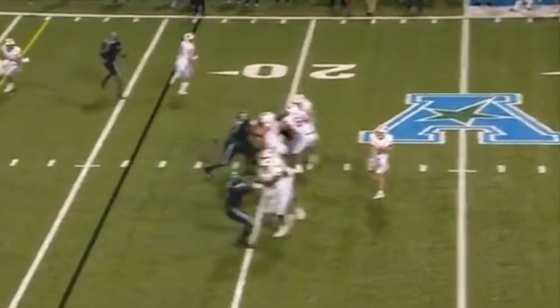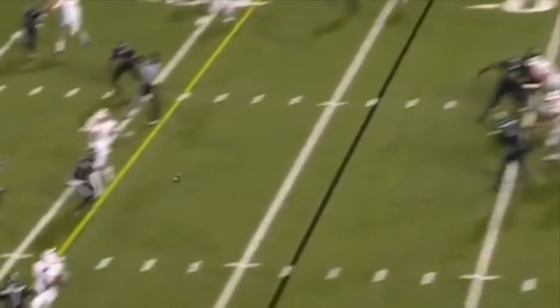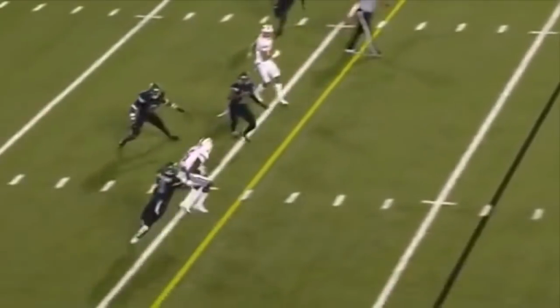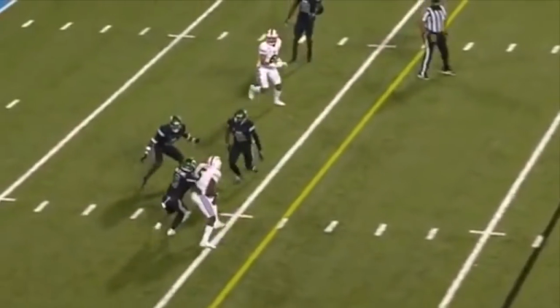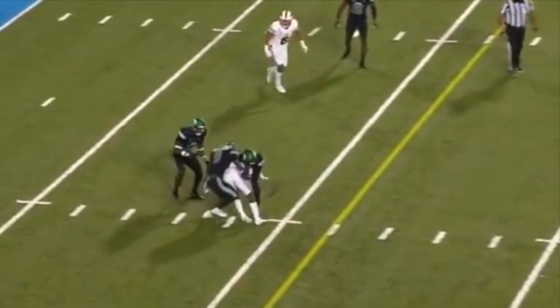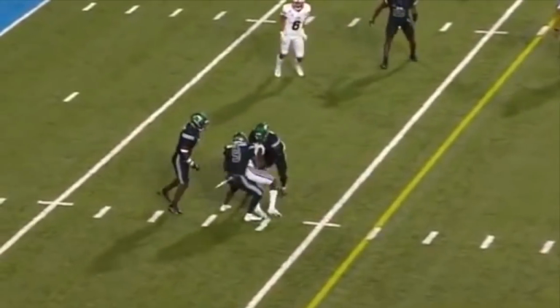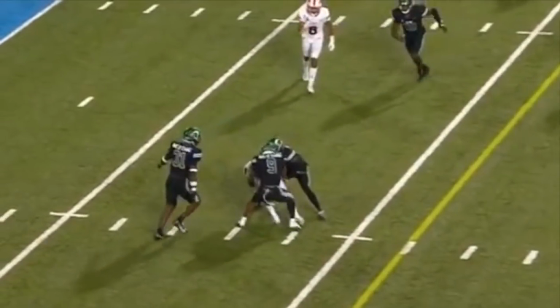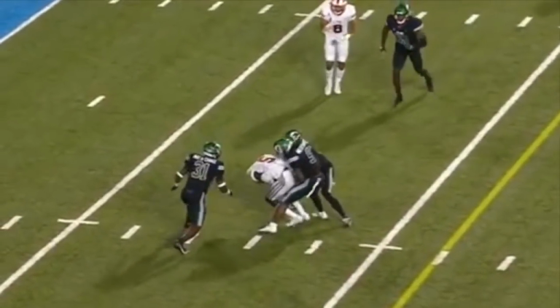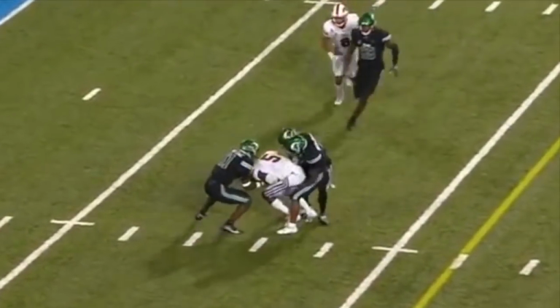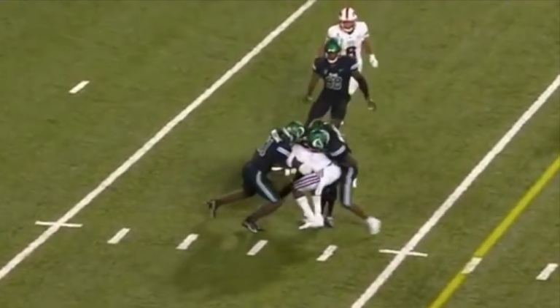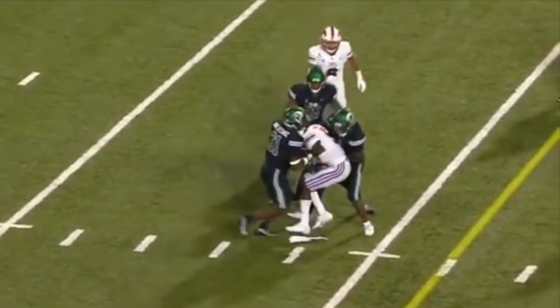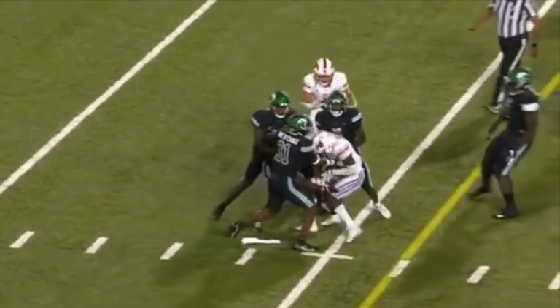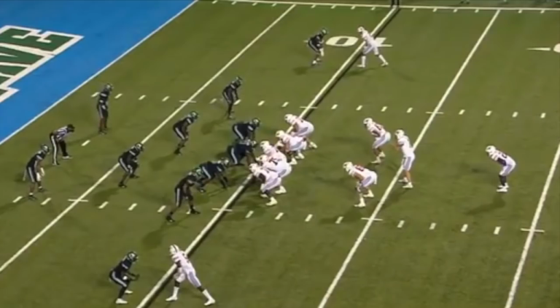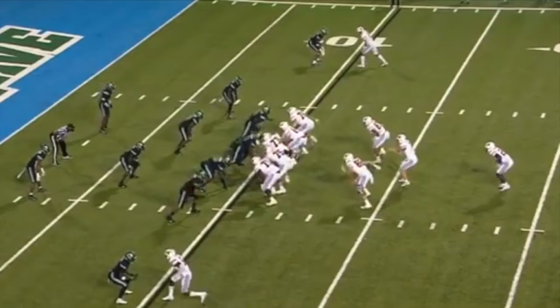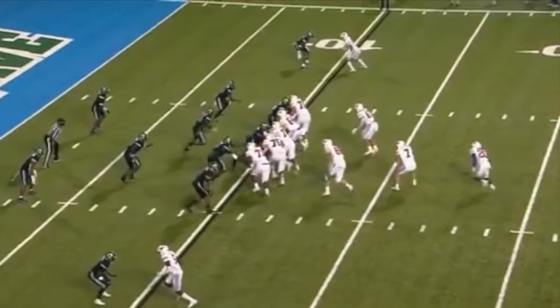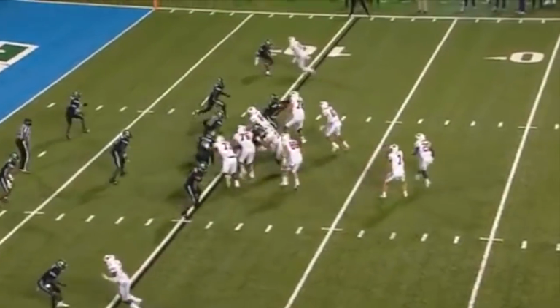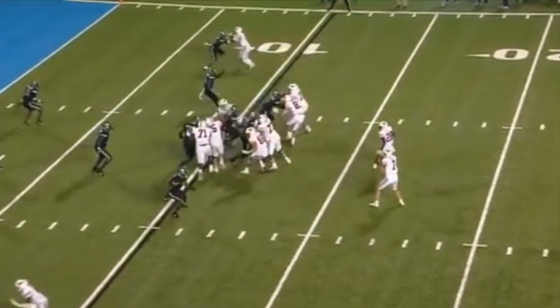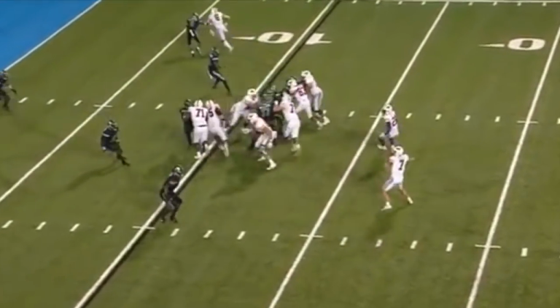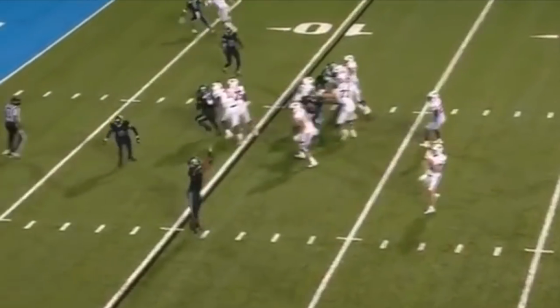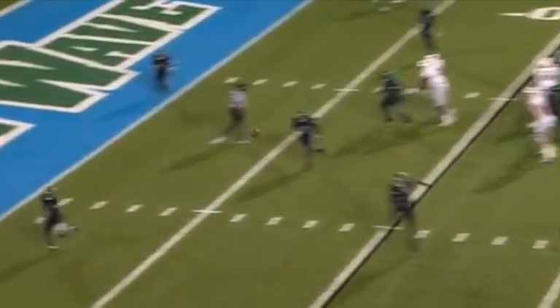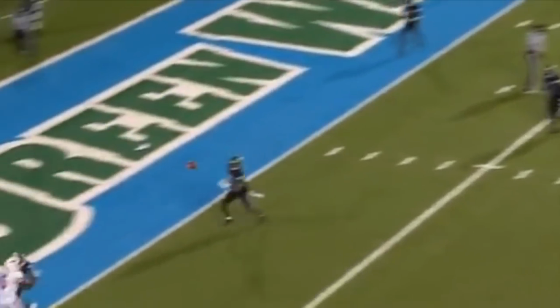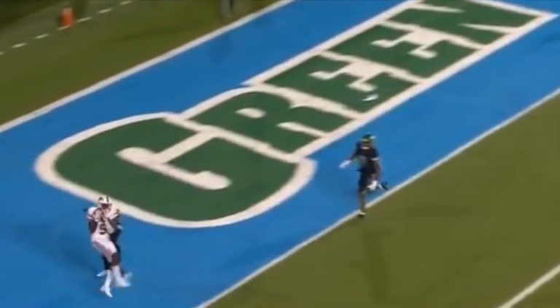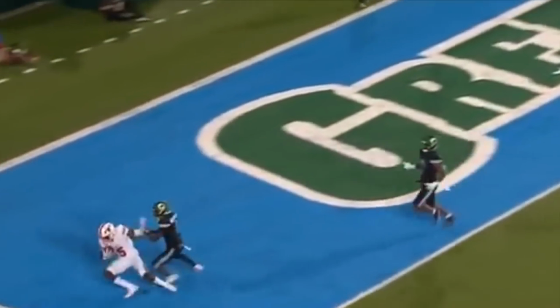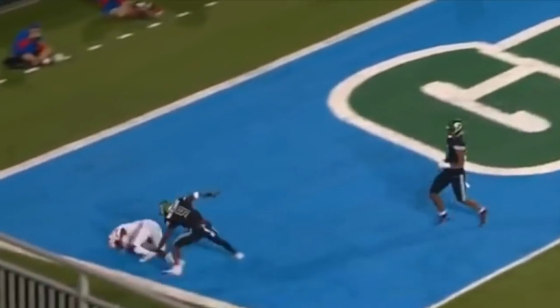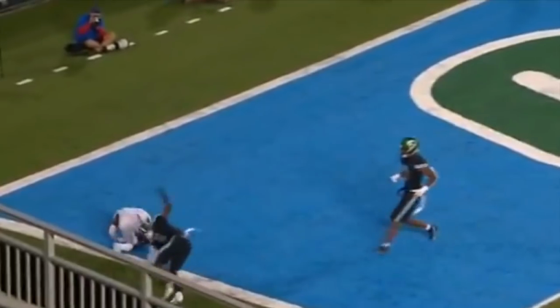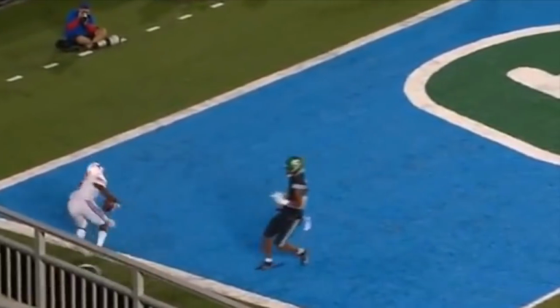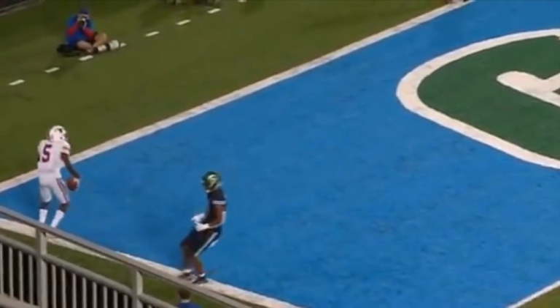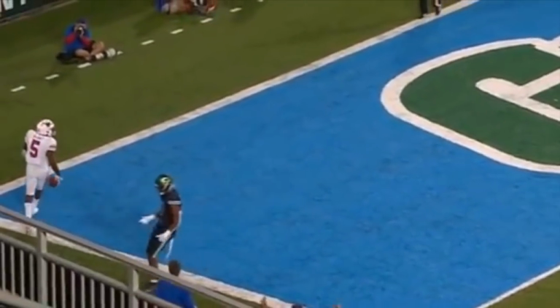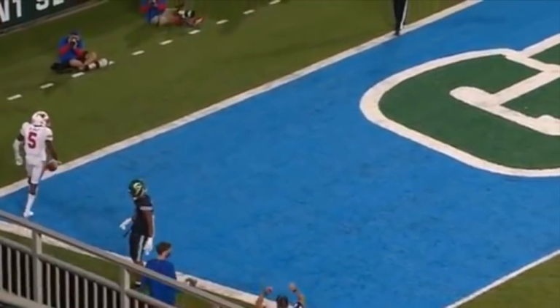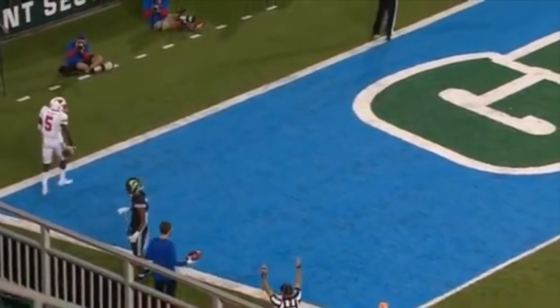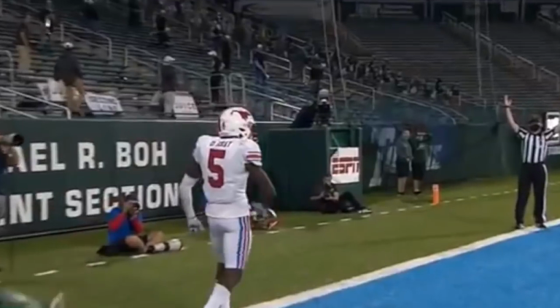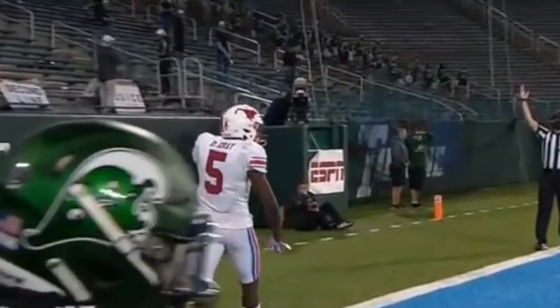From the 16 yard line, Bushell finds his man and it's Danny Gray. Bushell will throw it into the end zone — back shoulder — touchdown, and it's Danny Gray.